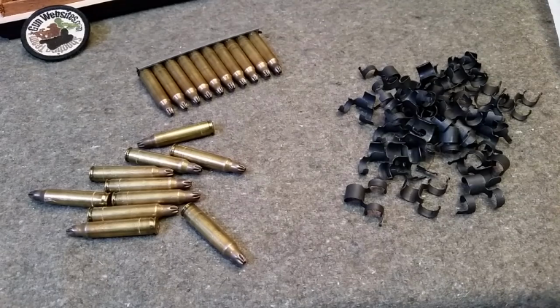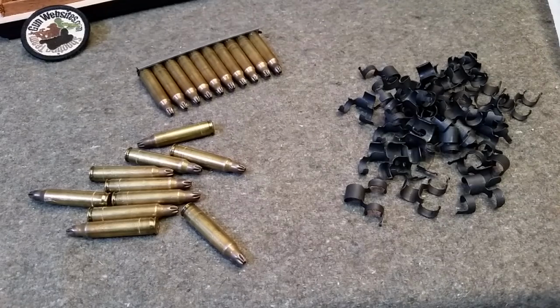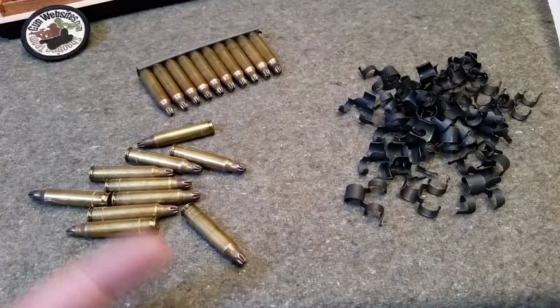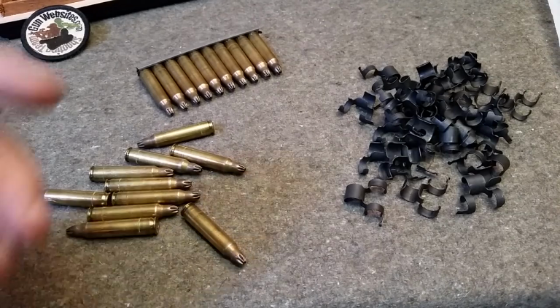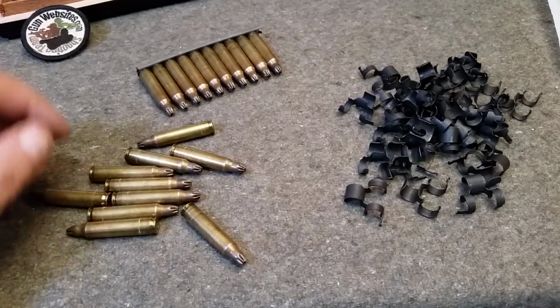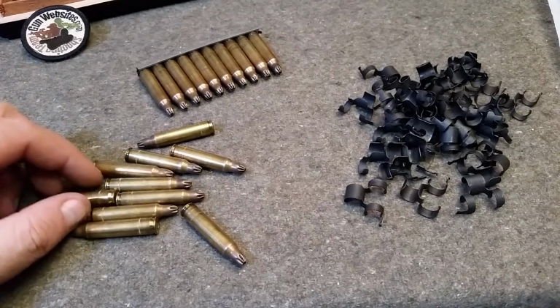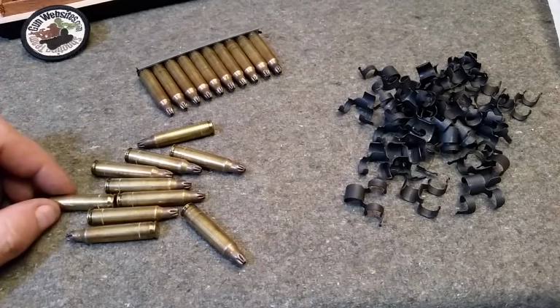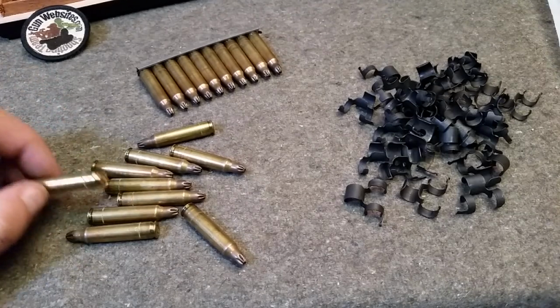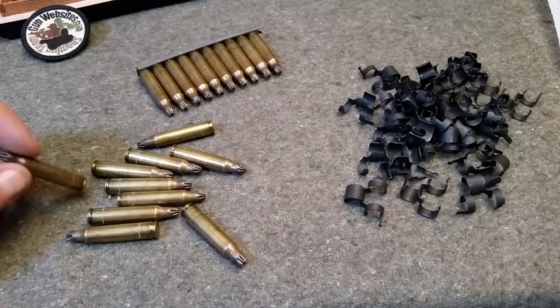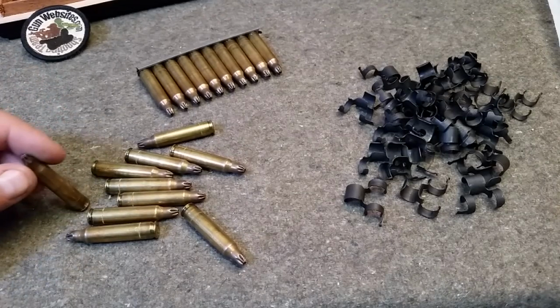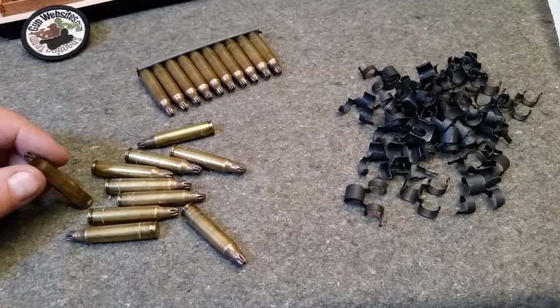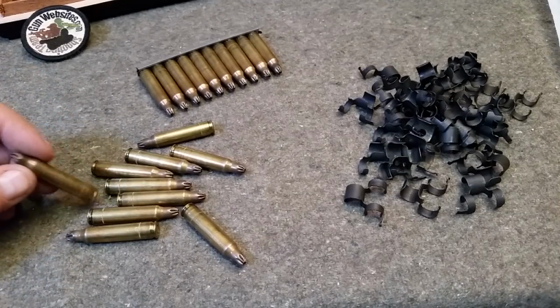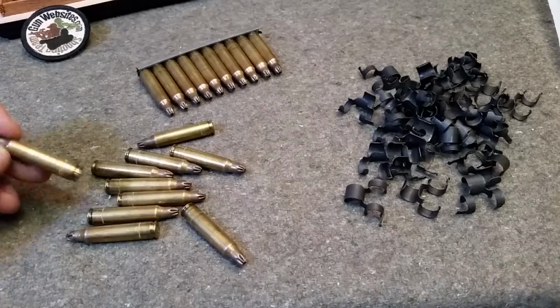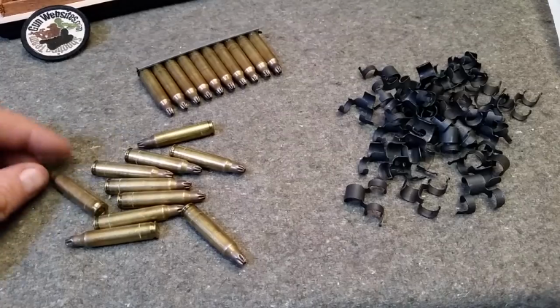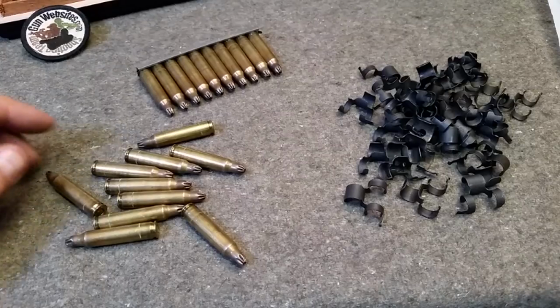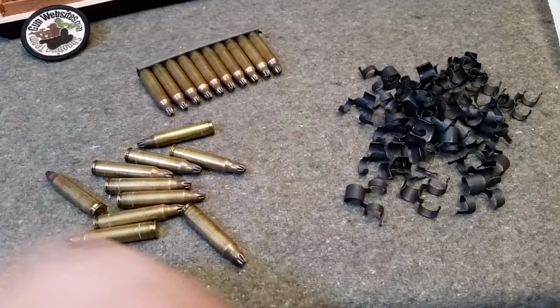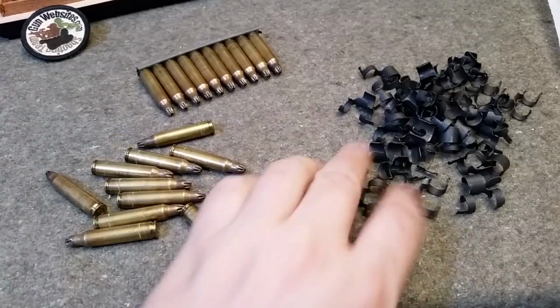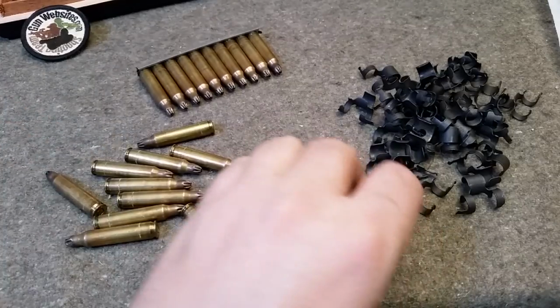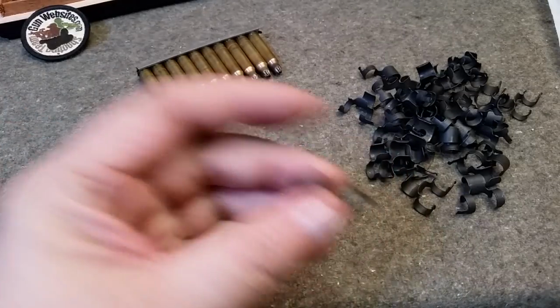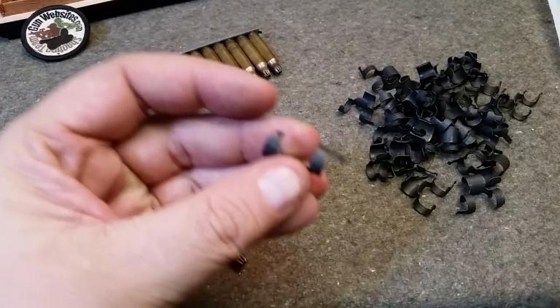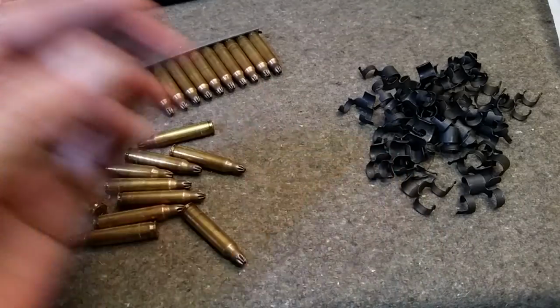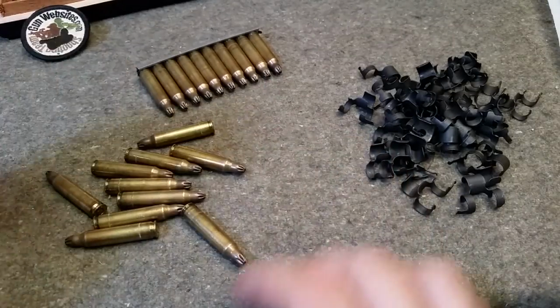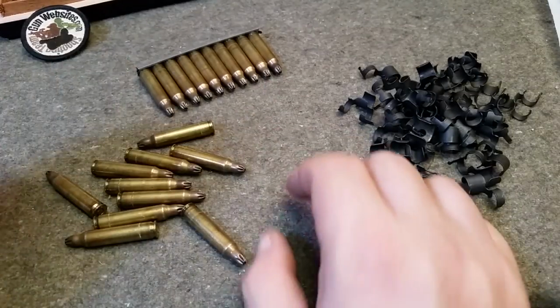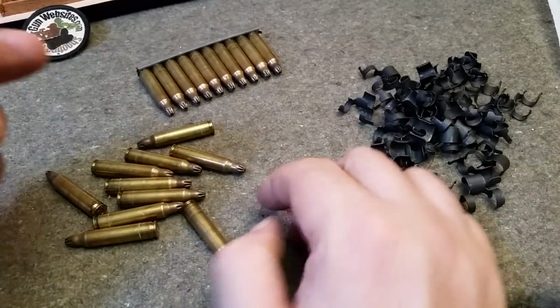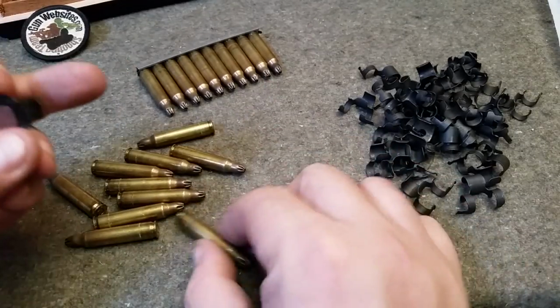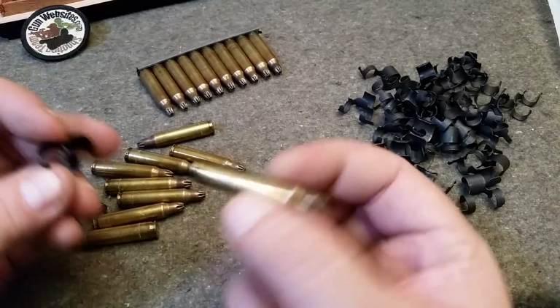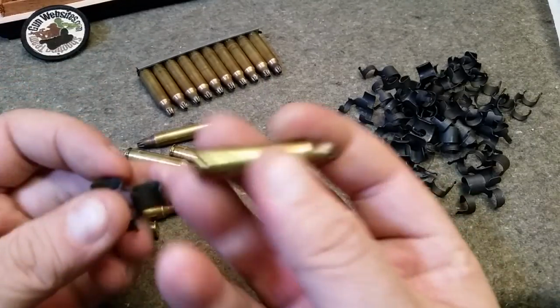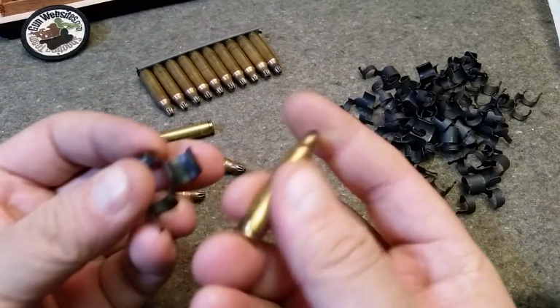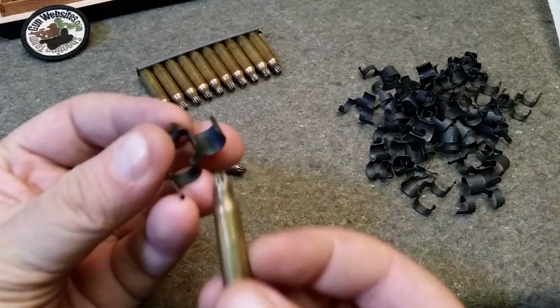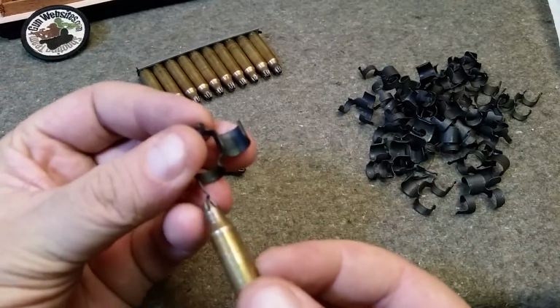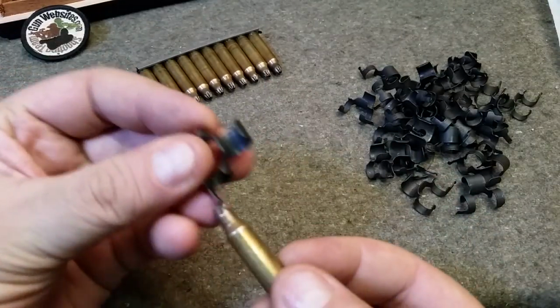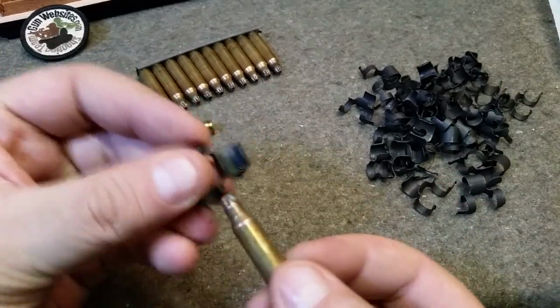If you're not familiar with how the disintegrating links work, I thought I'd put together a quick video. I have some links, I have some blanks — this way no children can get hurt.